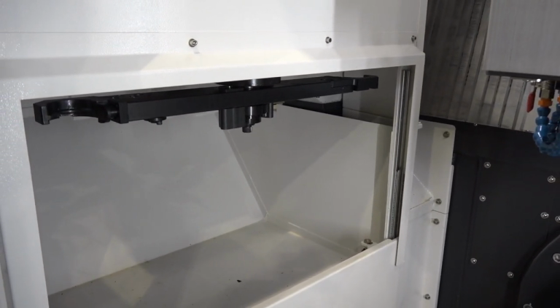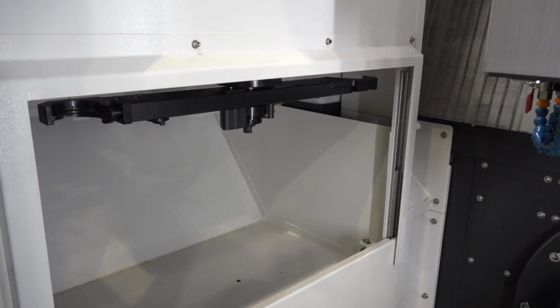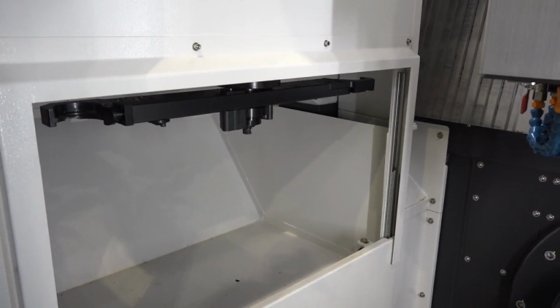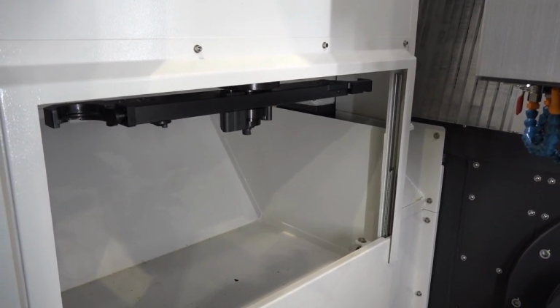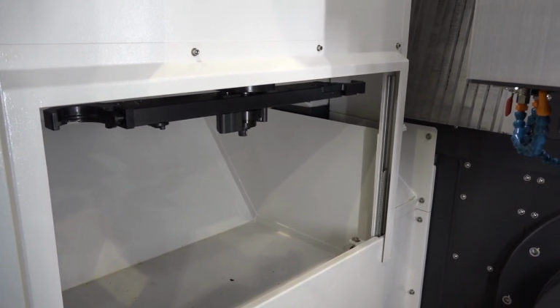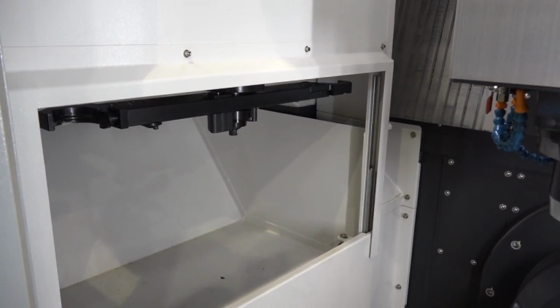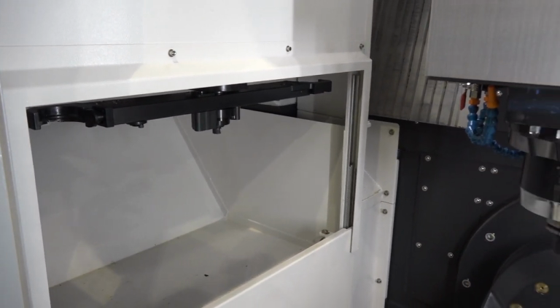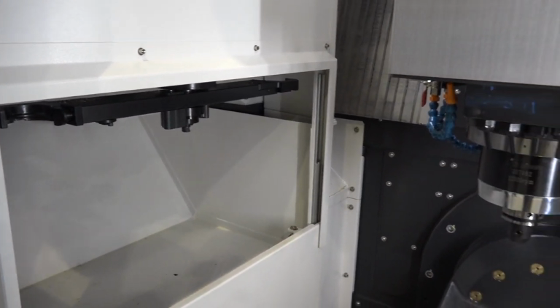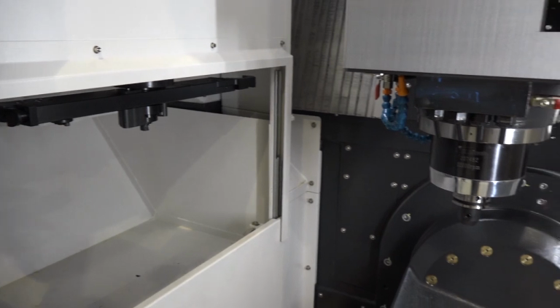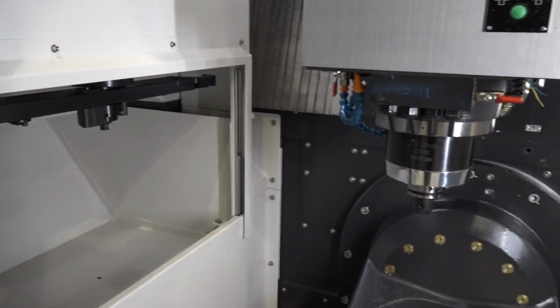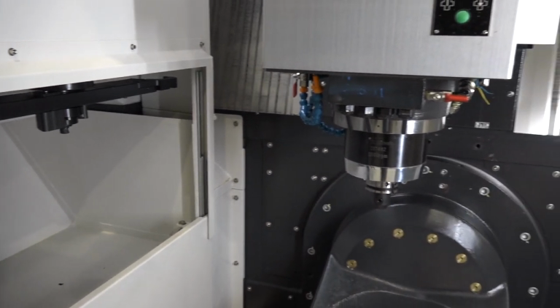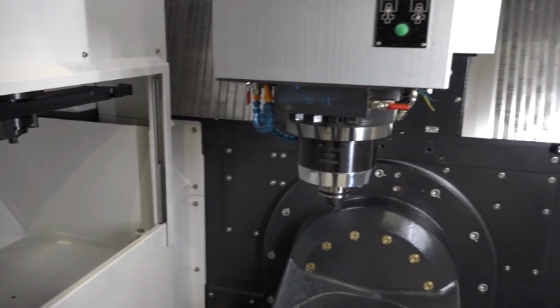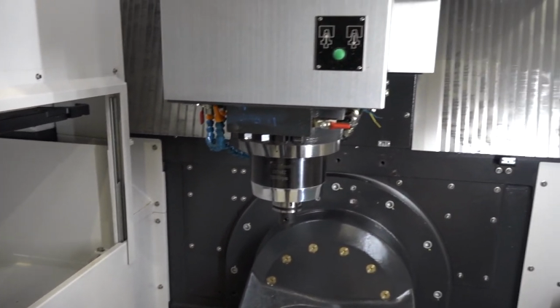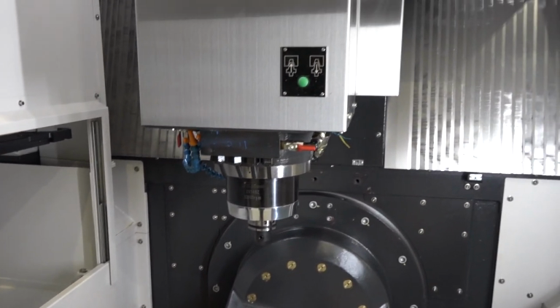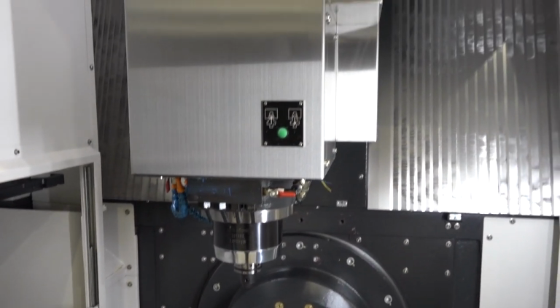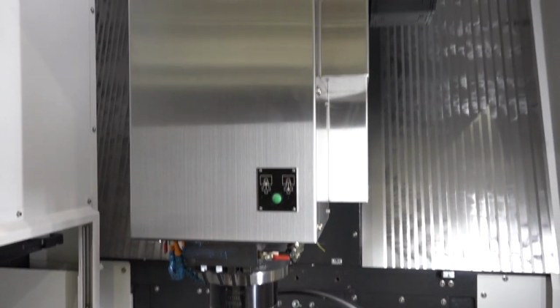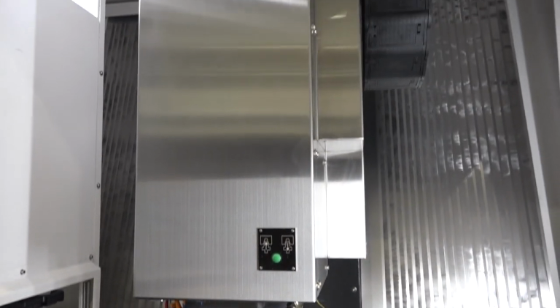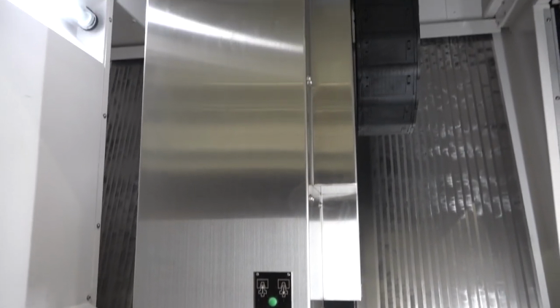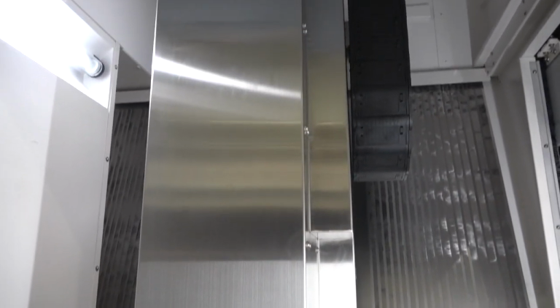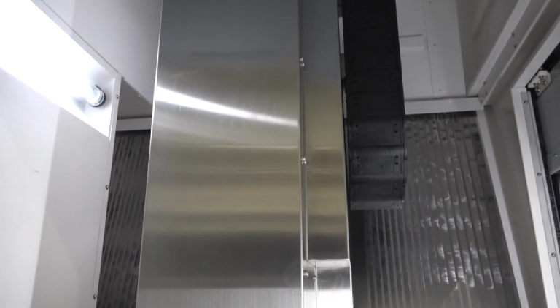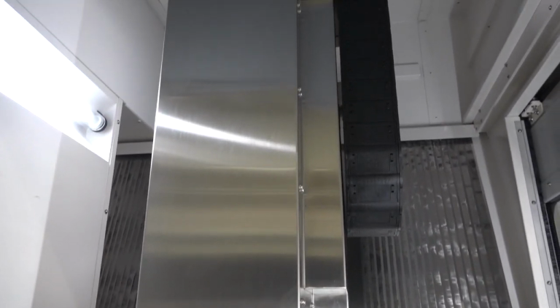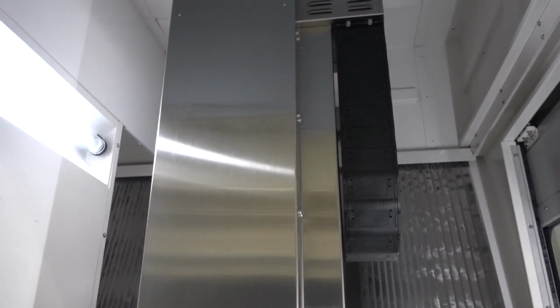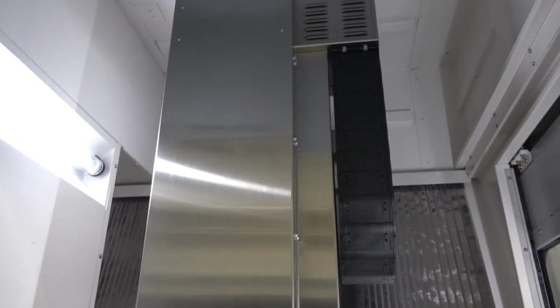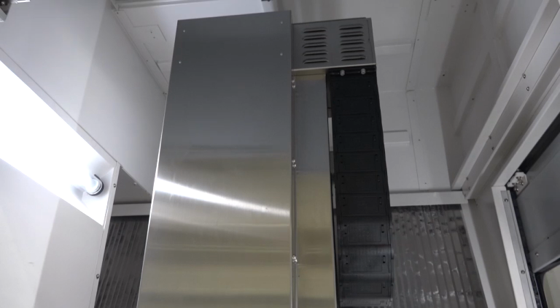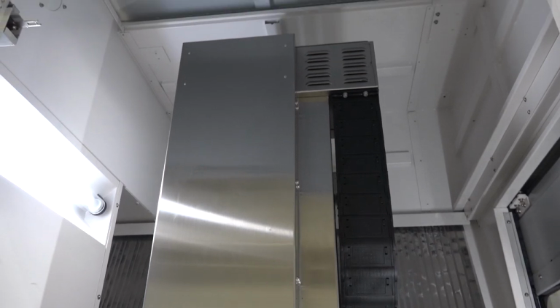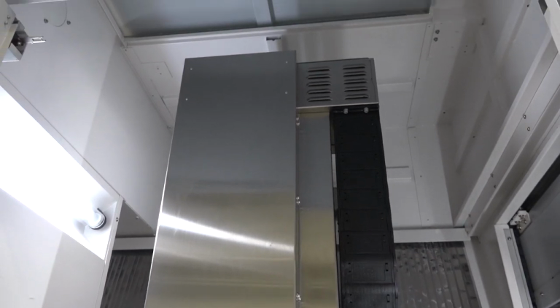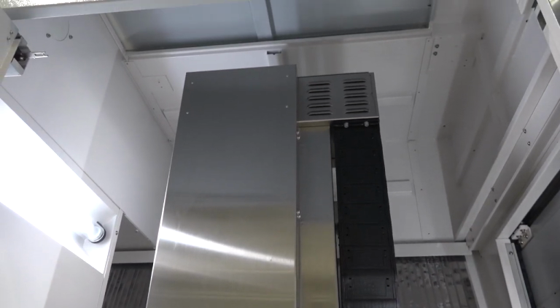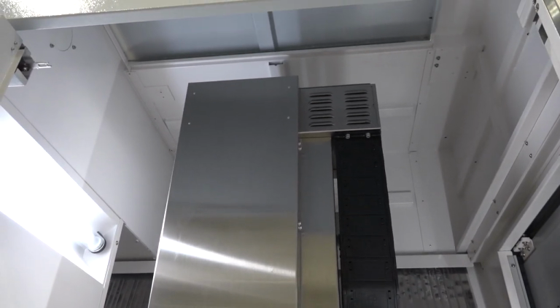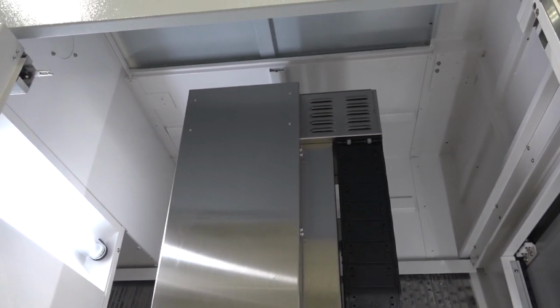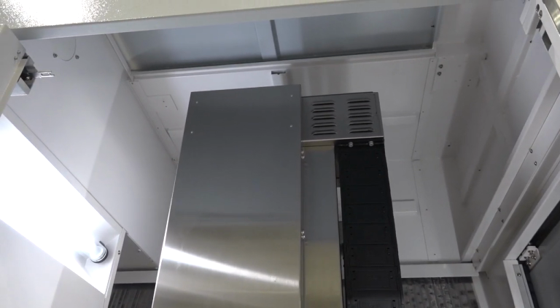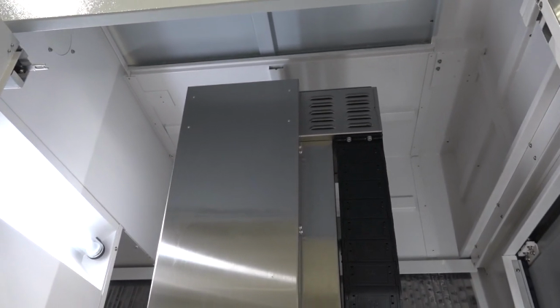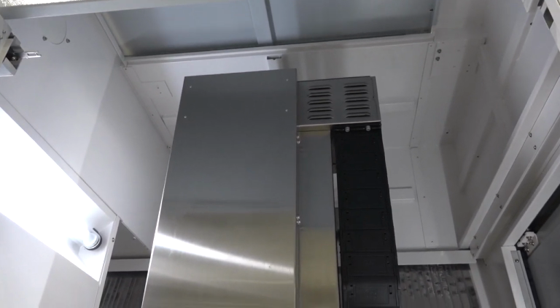We've got a 32-station tool changer, a 12,000 RPM spindle which is an HSK 63. It's a very high-spec machine. If we look at the roof, this is an option that has actually been fitted with this machine as well.